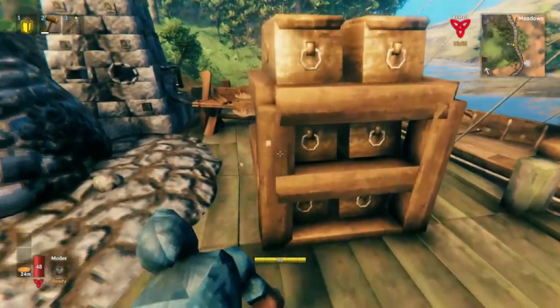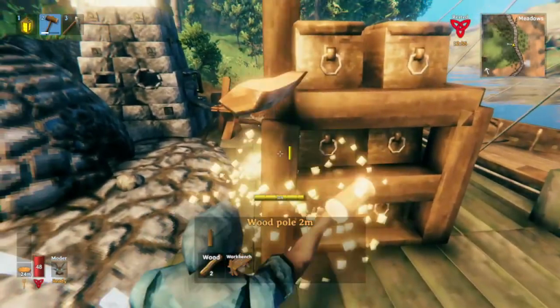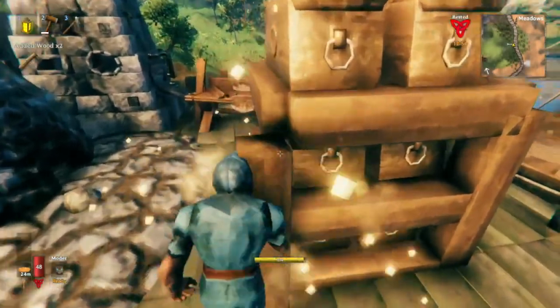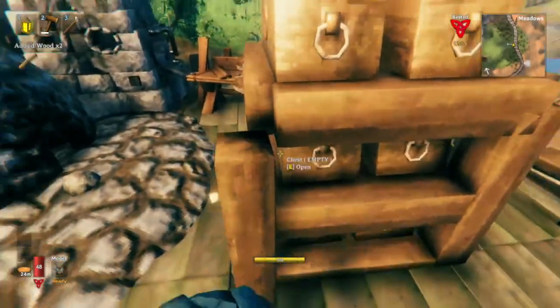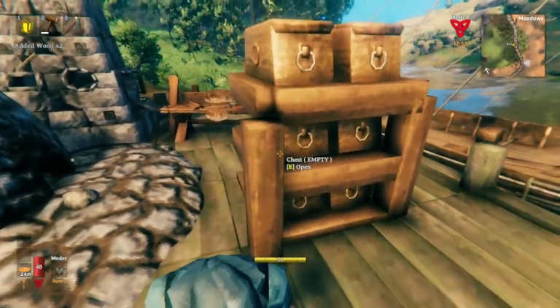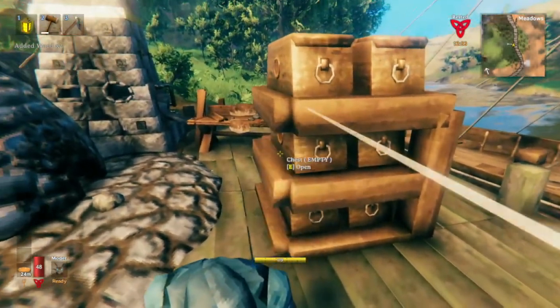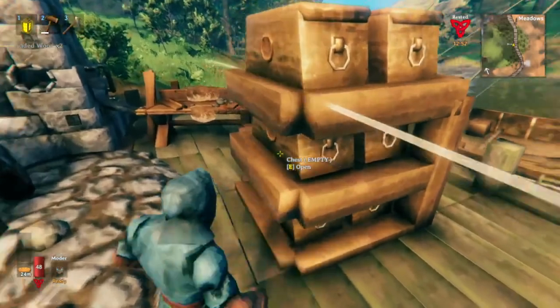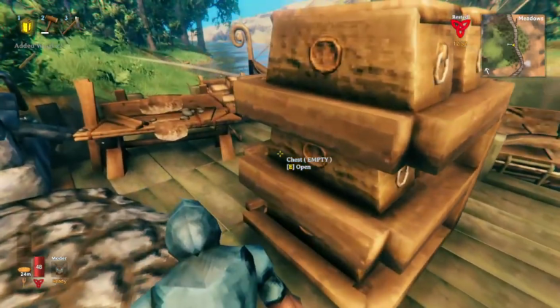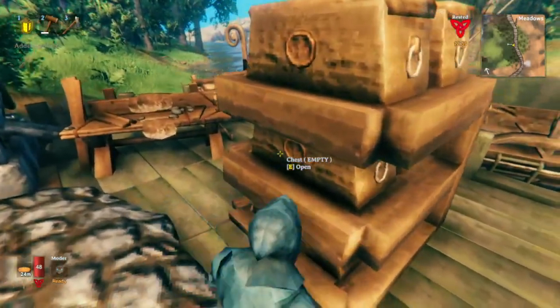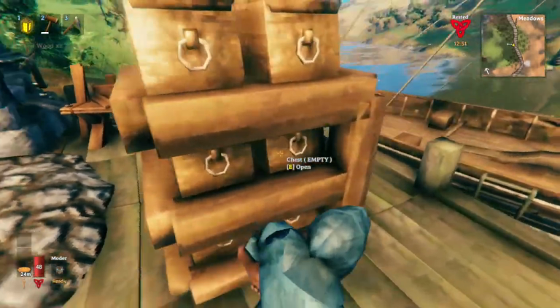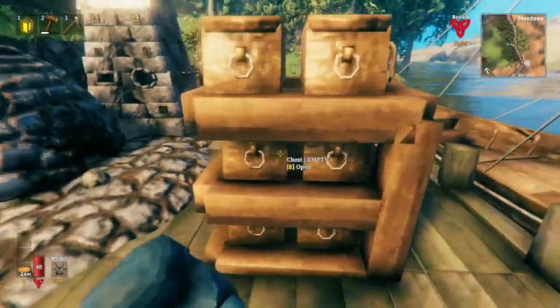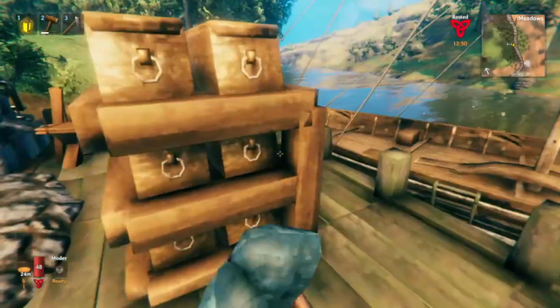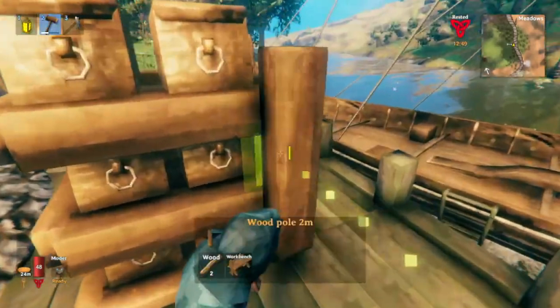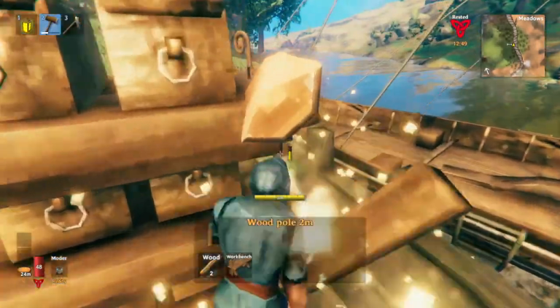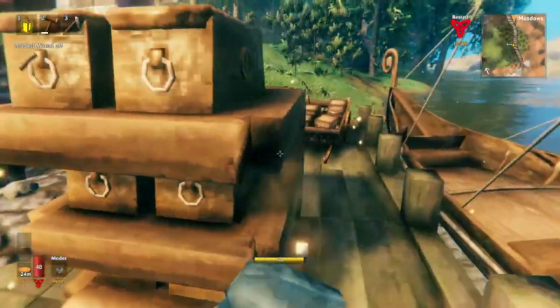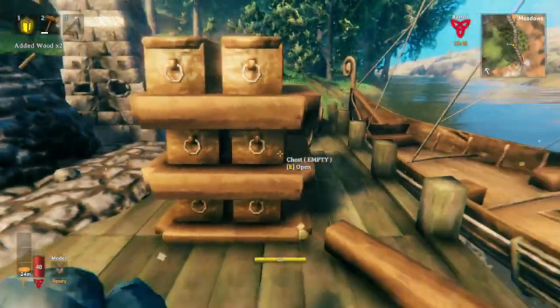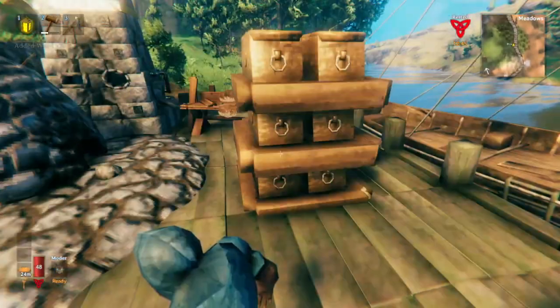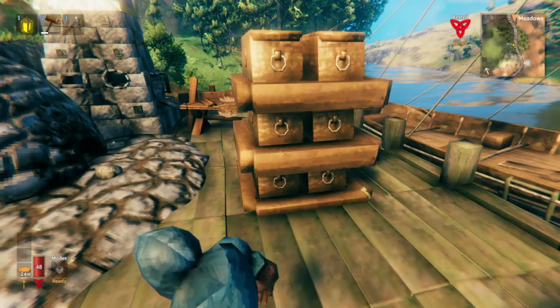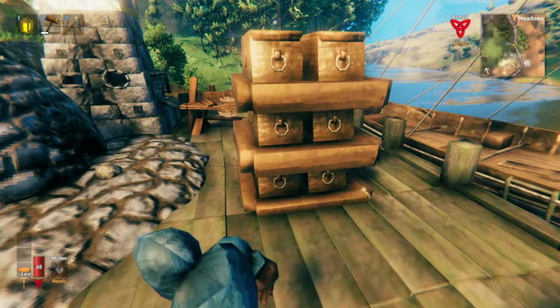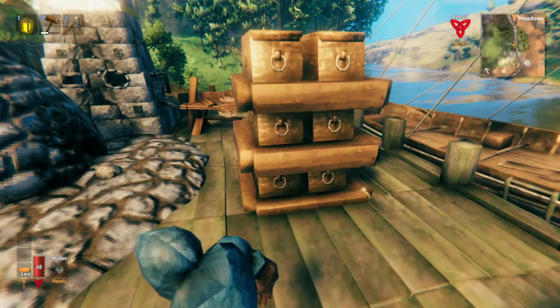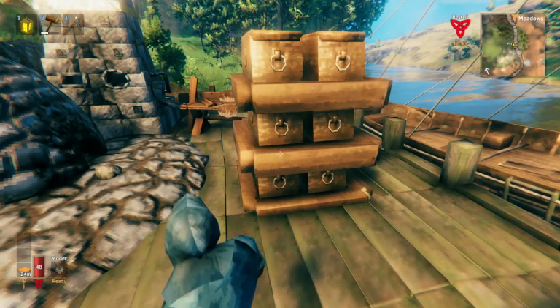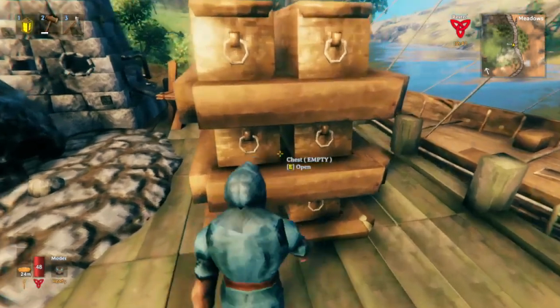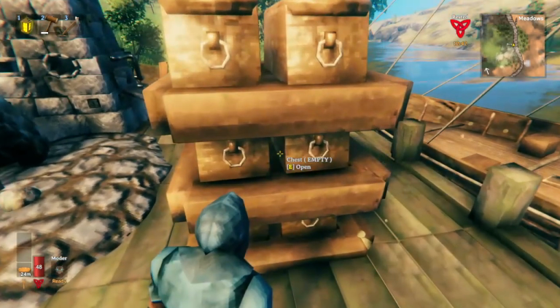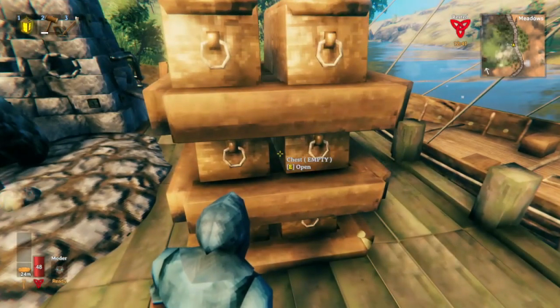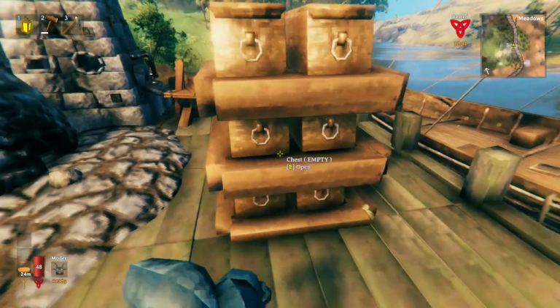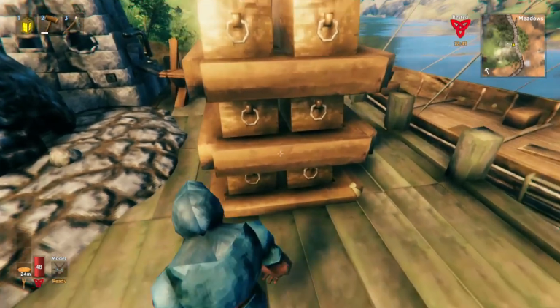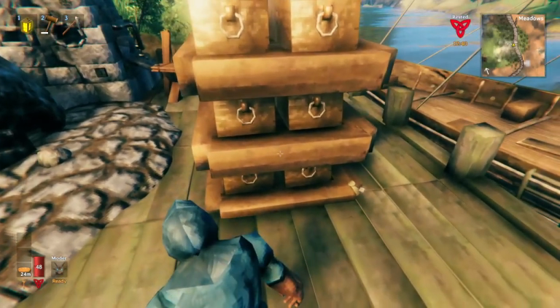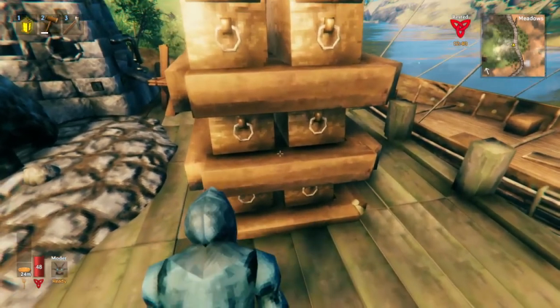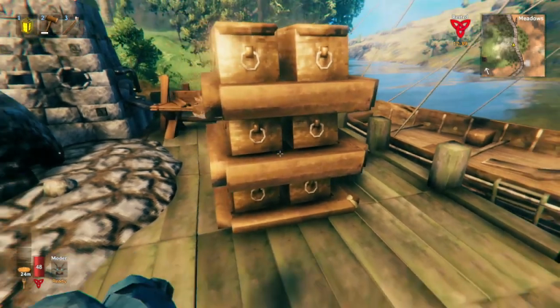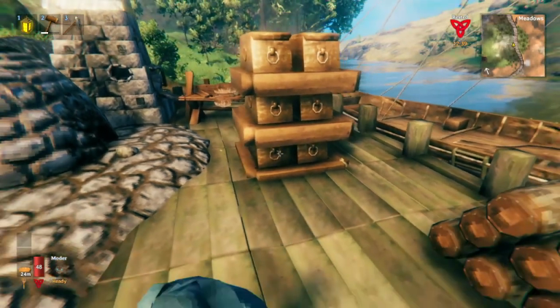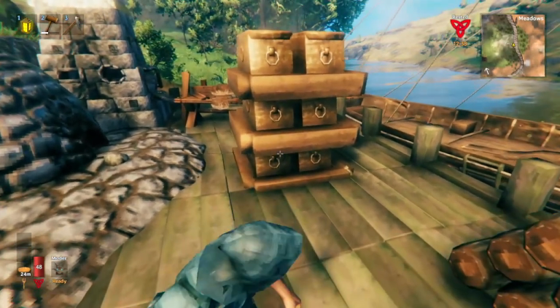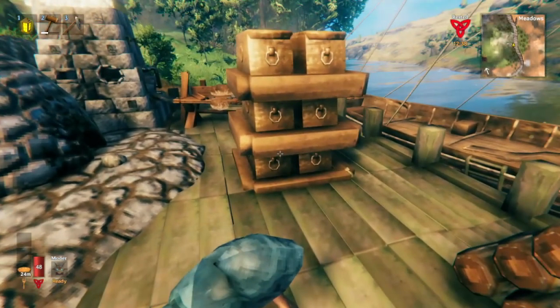I don't like to do that though because it makes the hitboxes for the chests smaller and I like having them open and easy to grab. The next step is labeling the chests. One of the reasons that I like to build the chest stacks this way is because they're really easy to label.